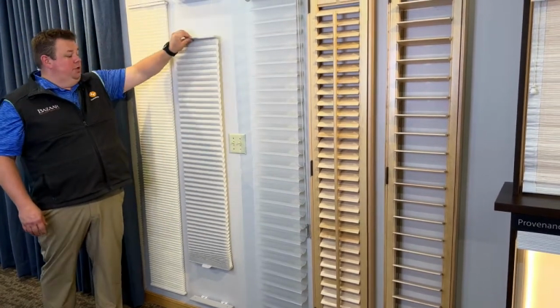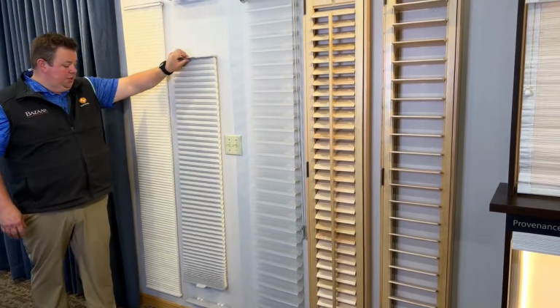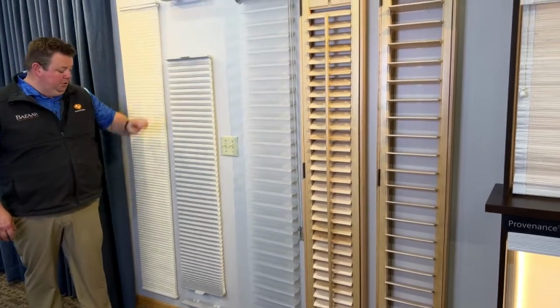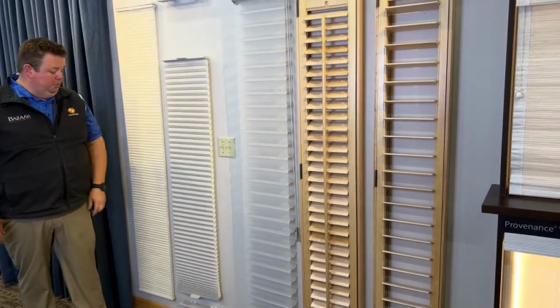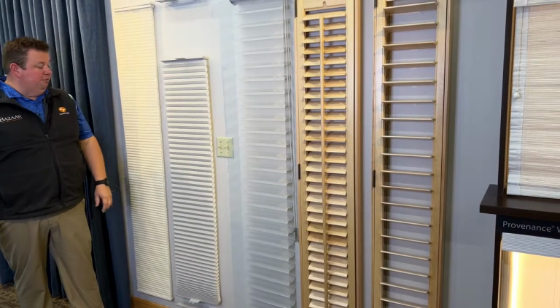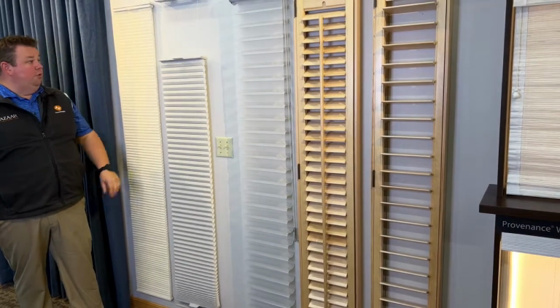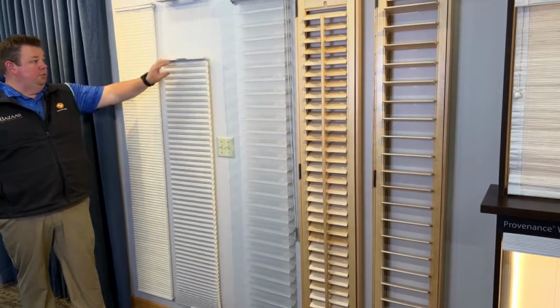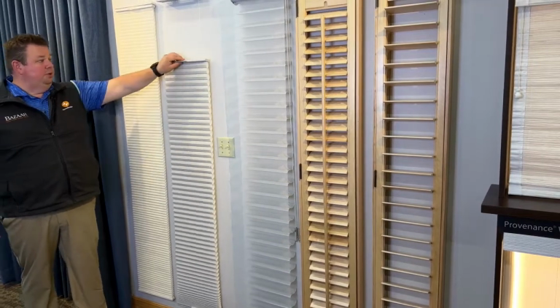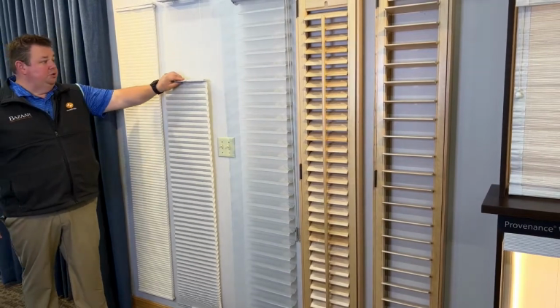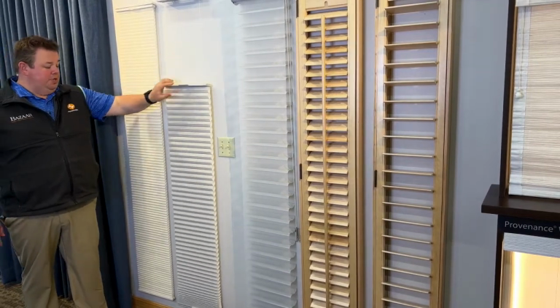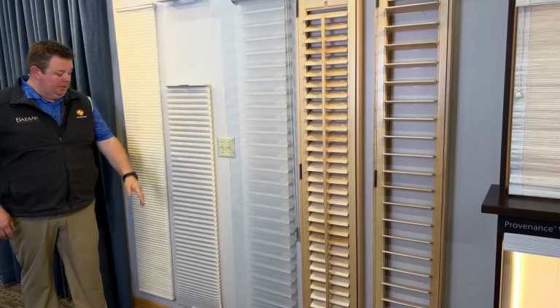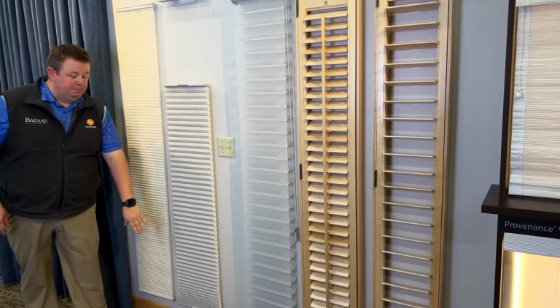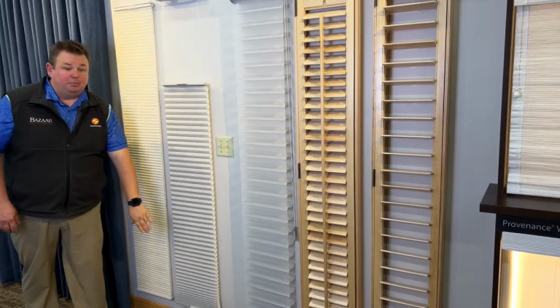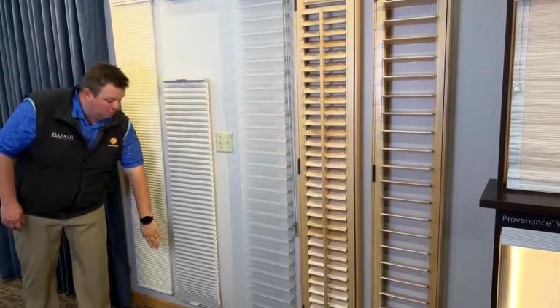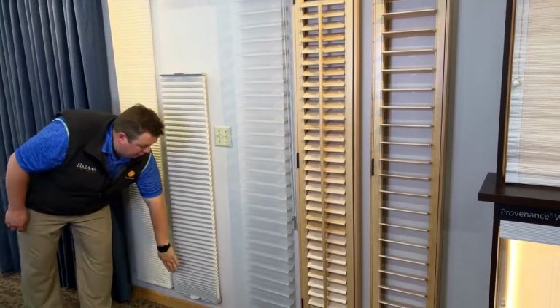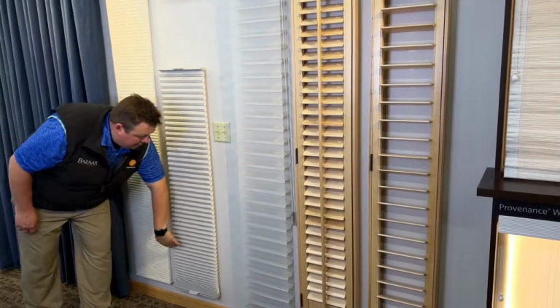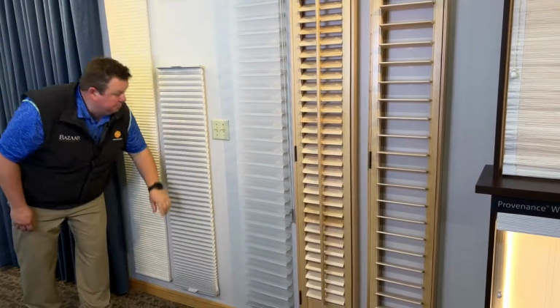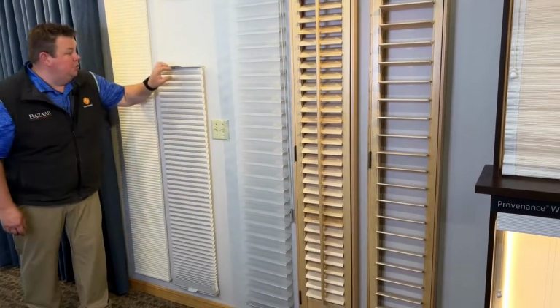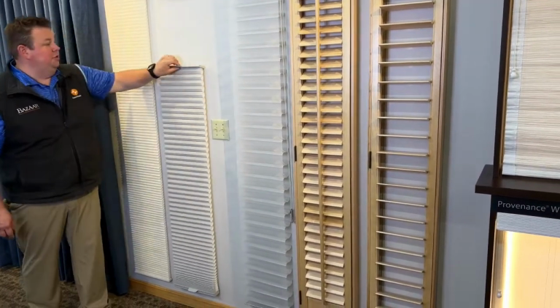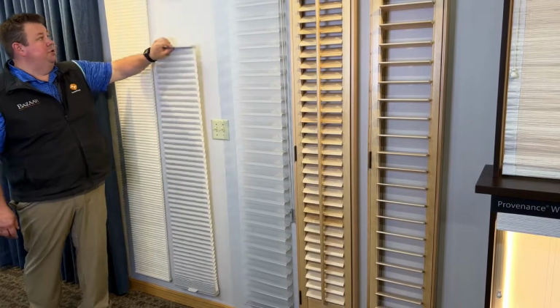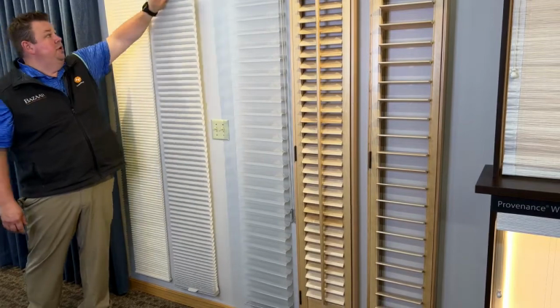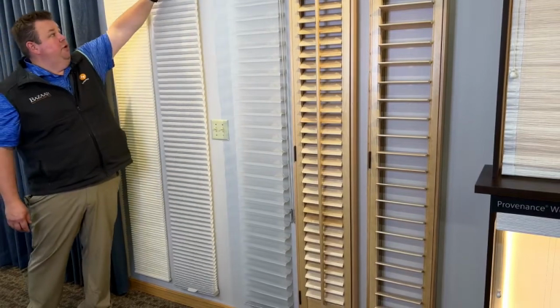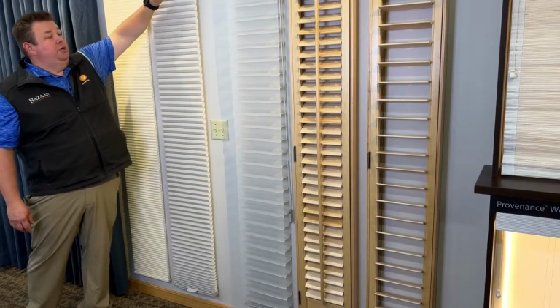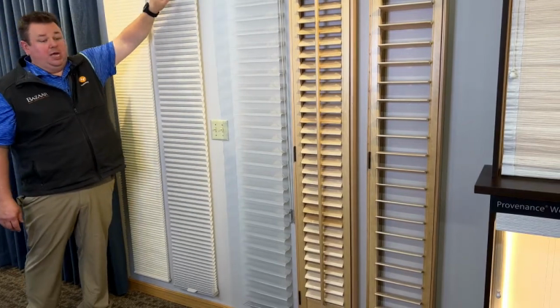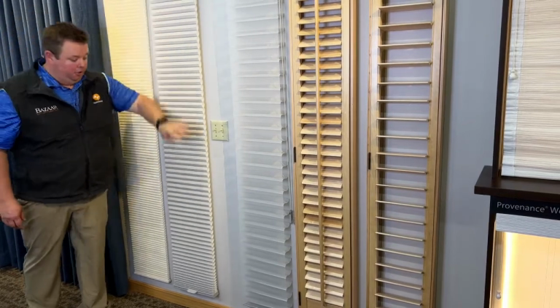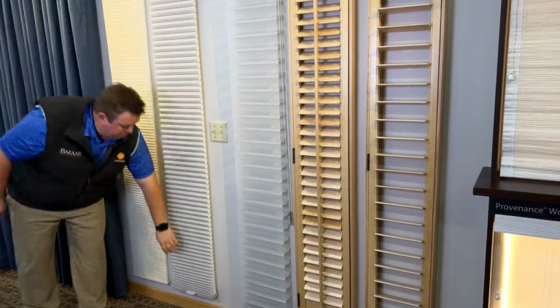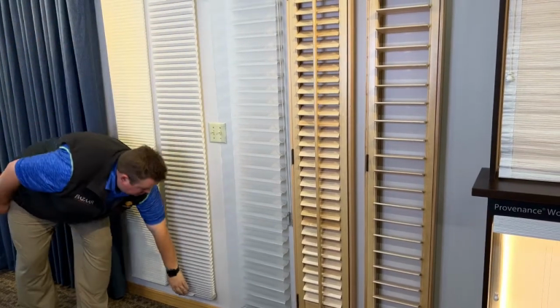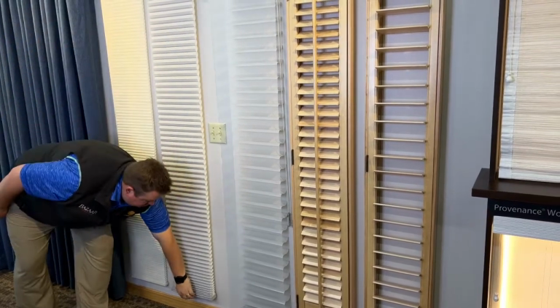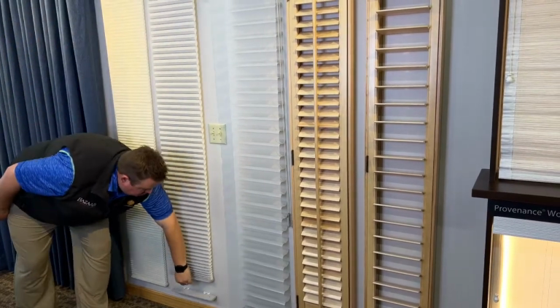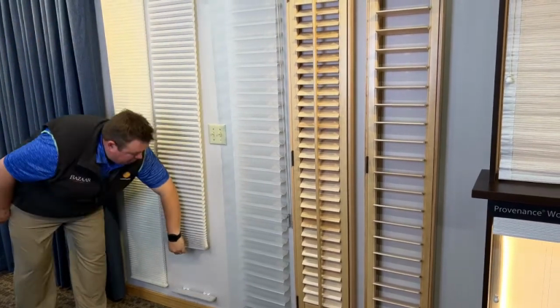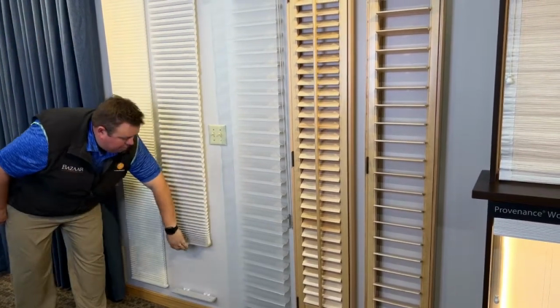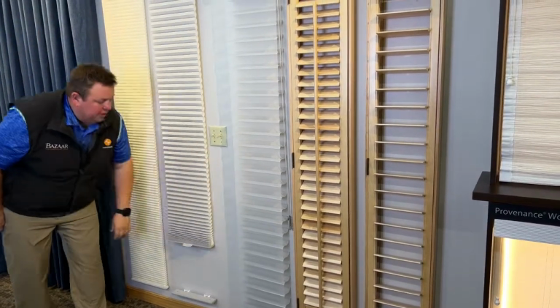The shade typically will not float in the middle. As you drop the top down, the bottom will come back up, so it's only available either at the top all the way up or the bottom all the way down.